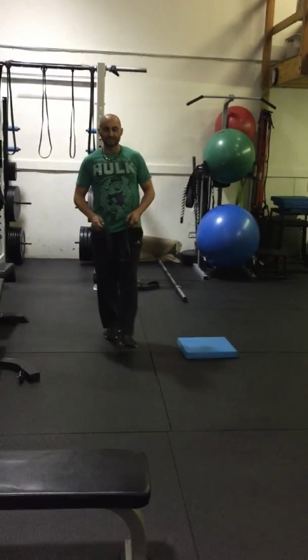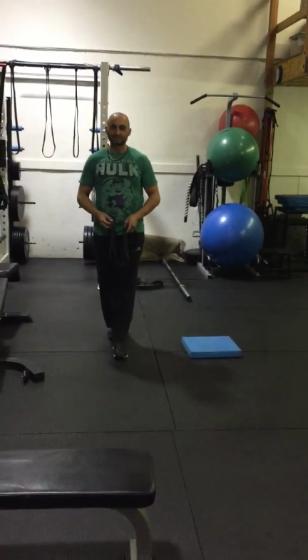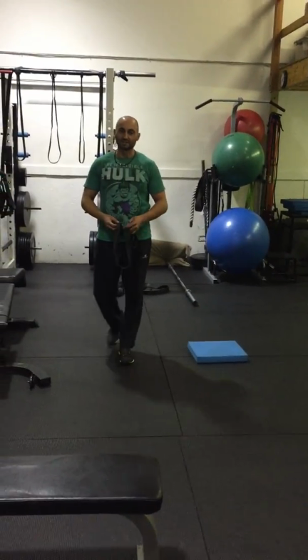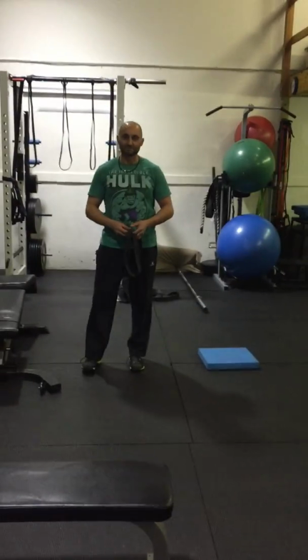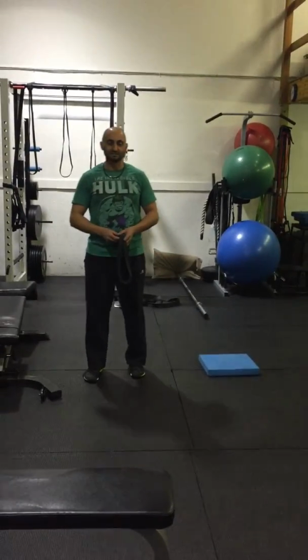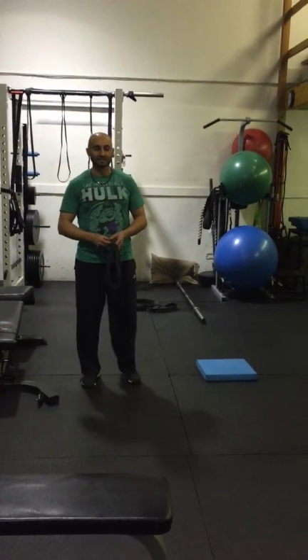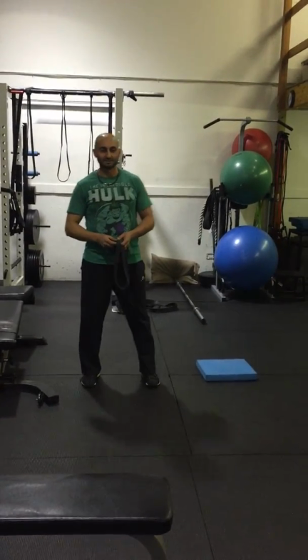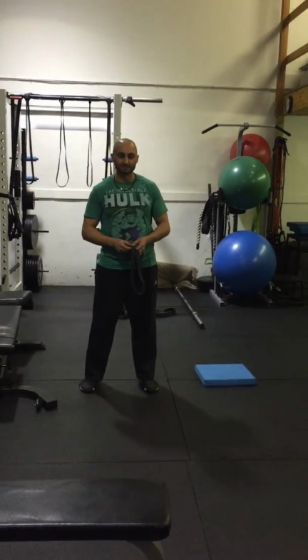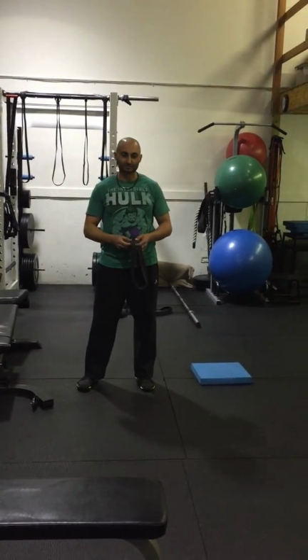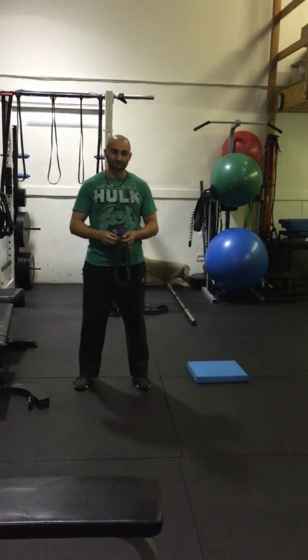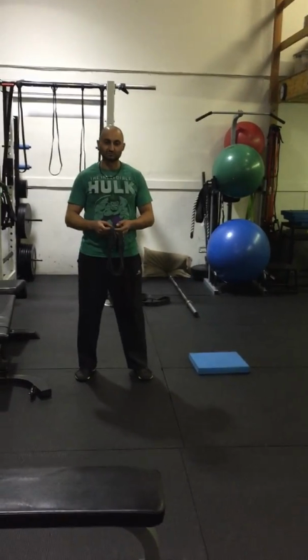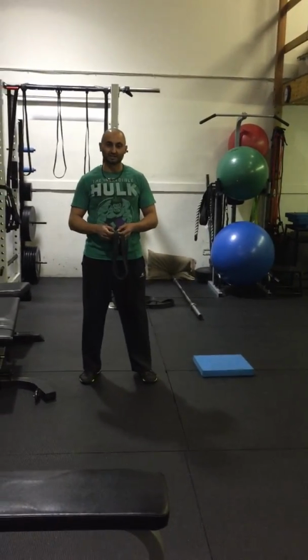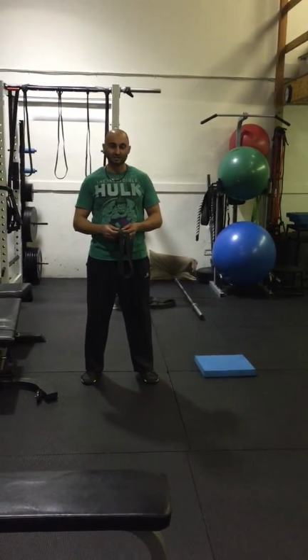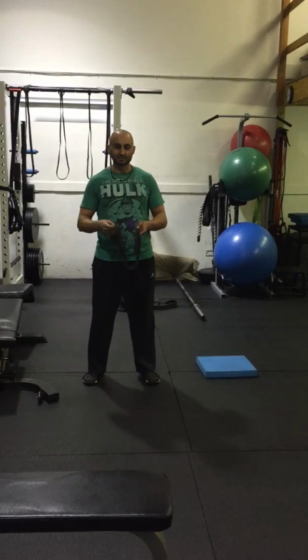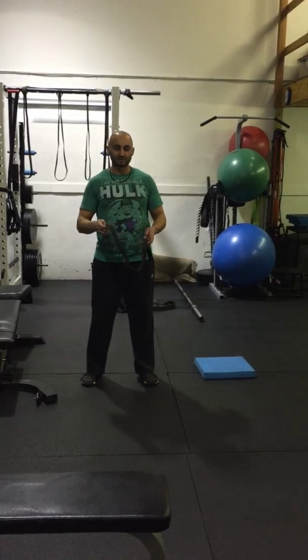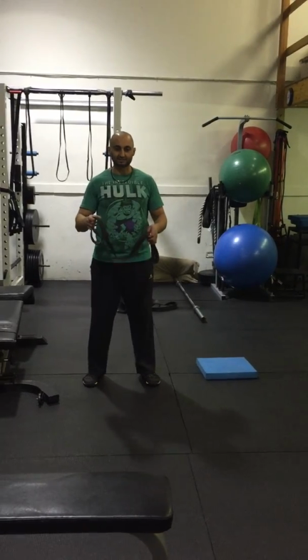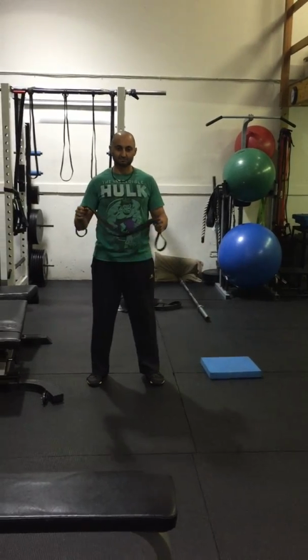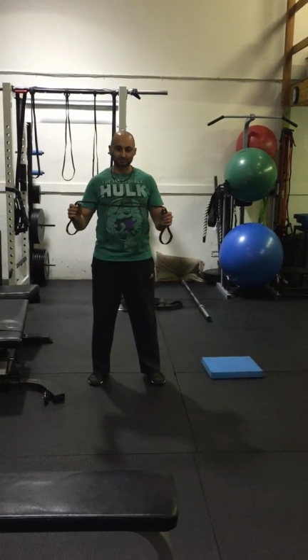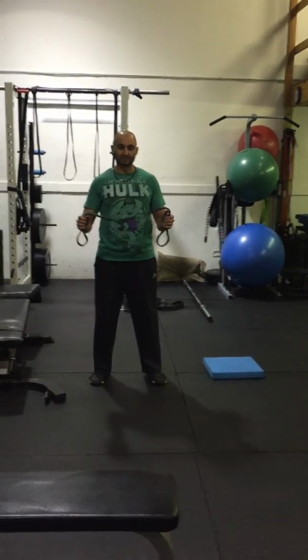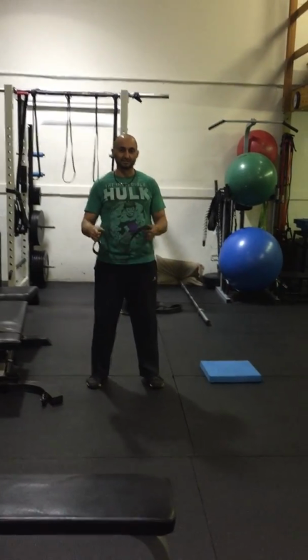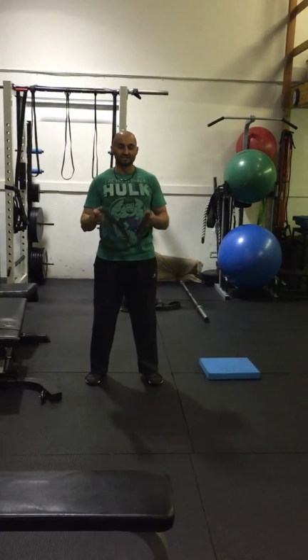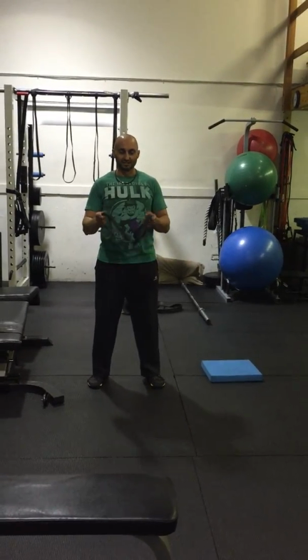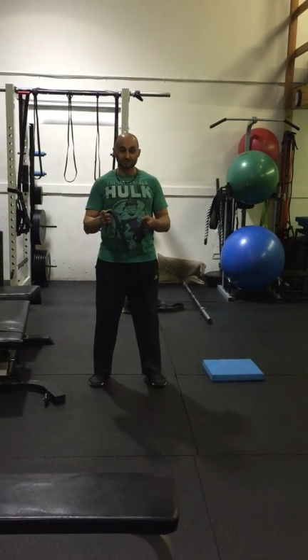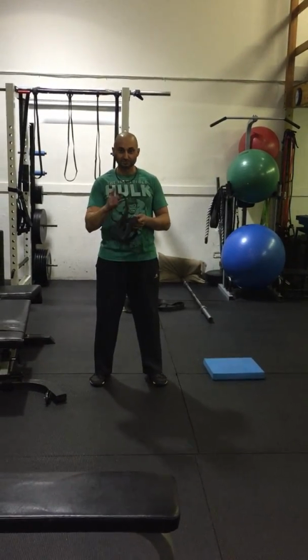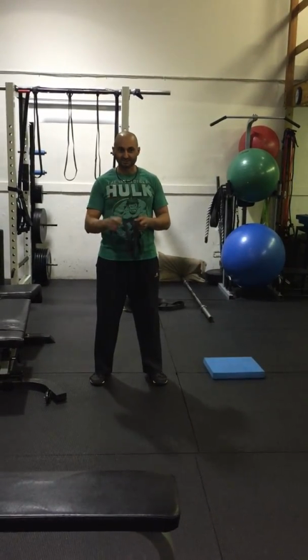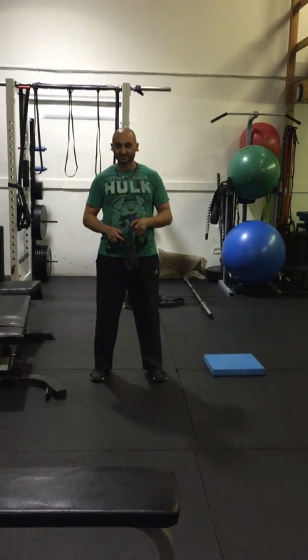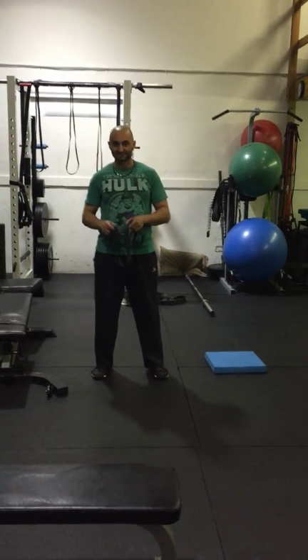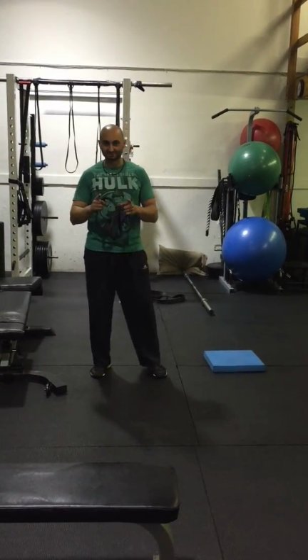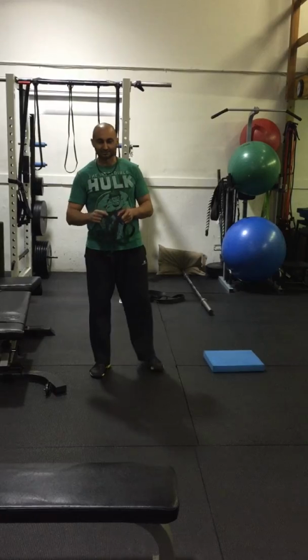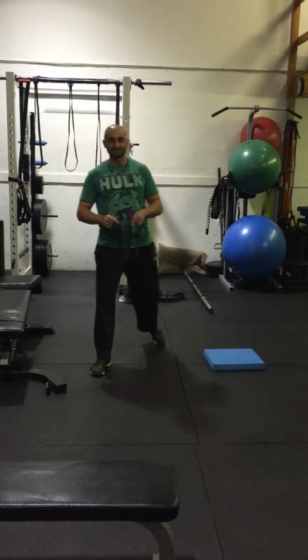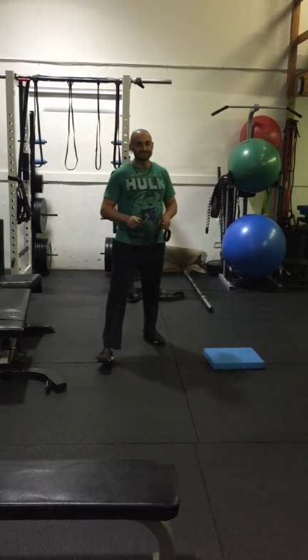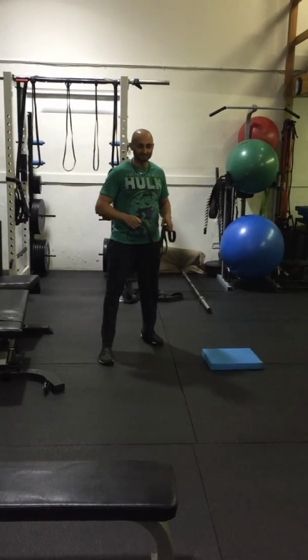Hi, it's Joey at JTAB Training. Today we're going to talk about Move Monday. We're going to talk about an exercise called Pull Apart Pull Down, stolen from my friend Eric Cresti — so Eric Cresti, thank you.